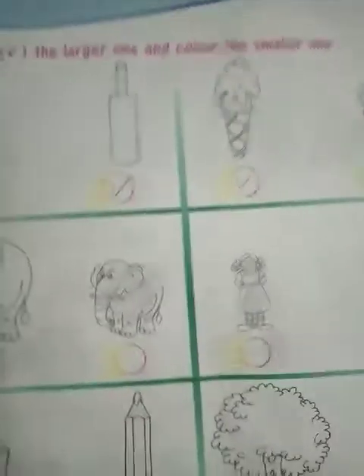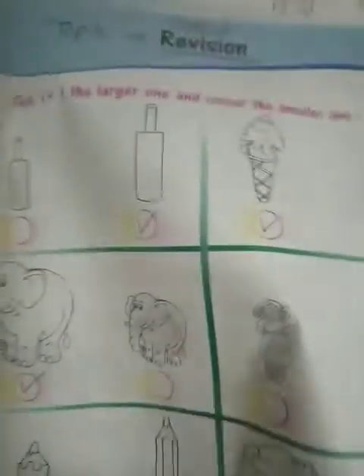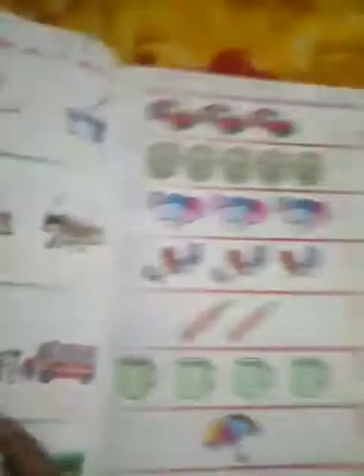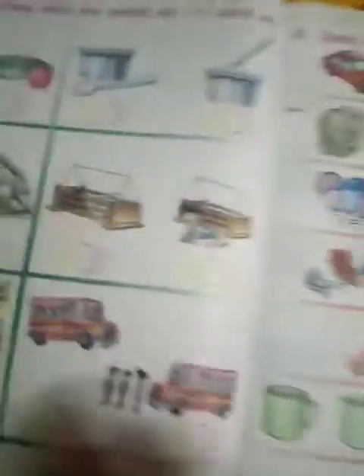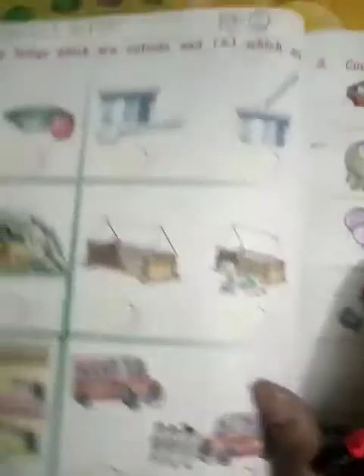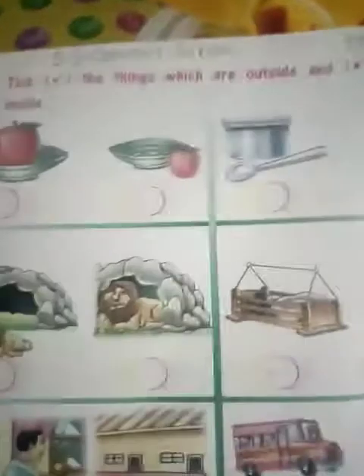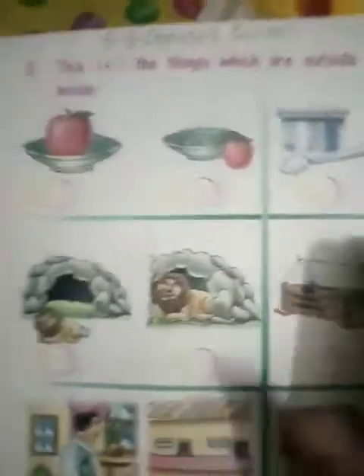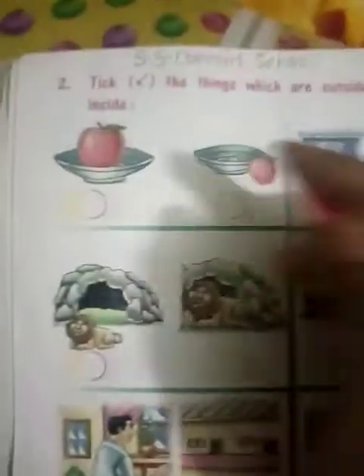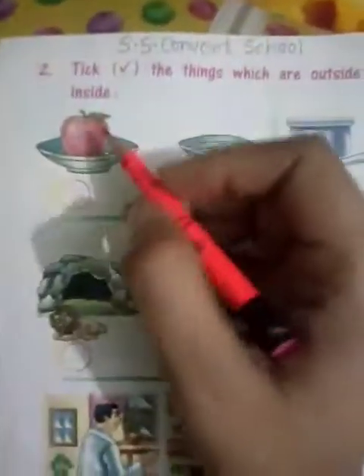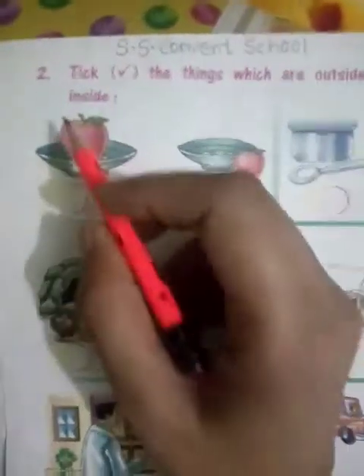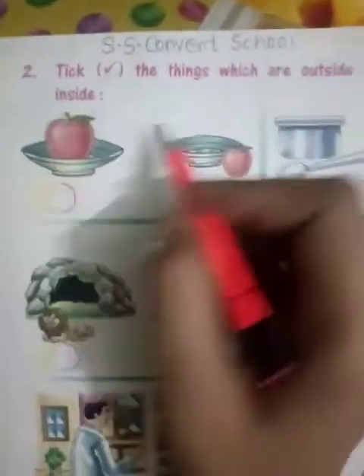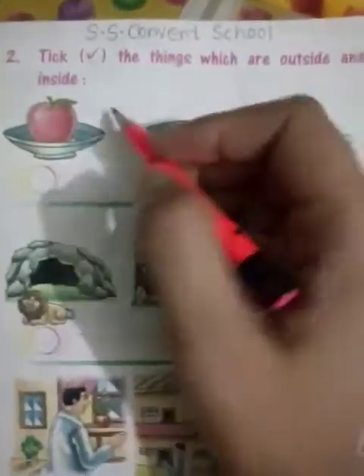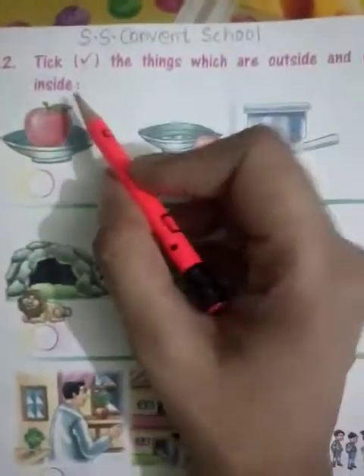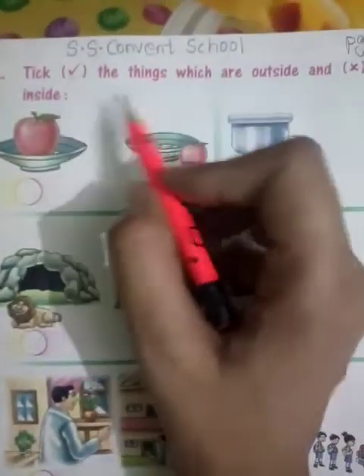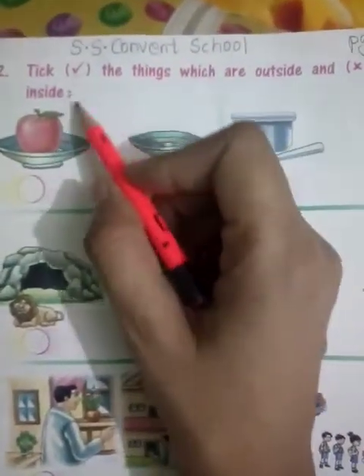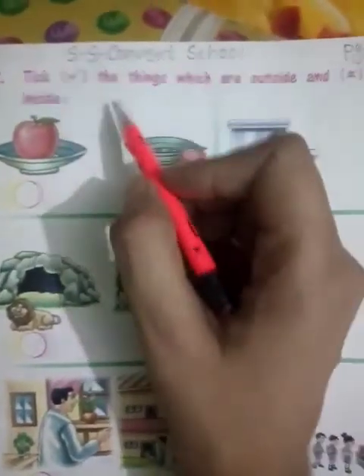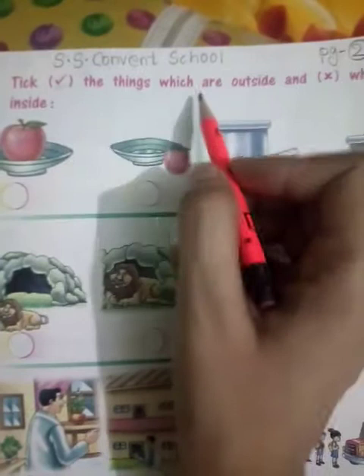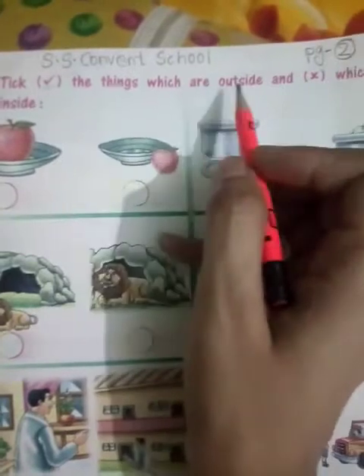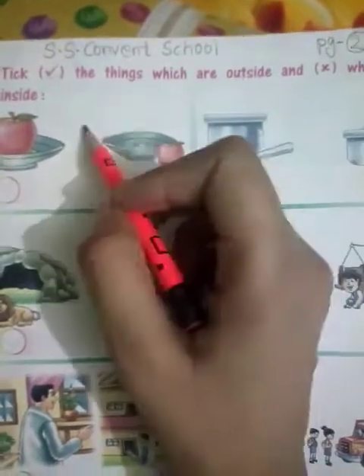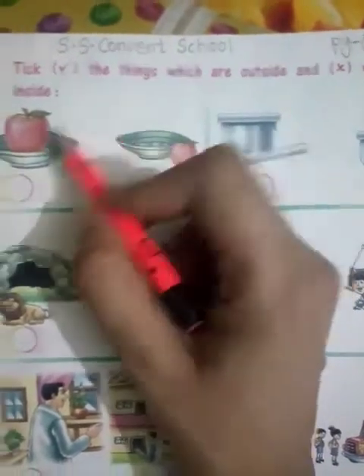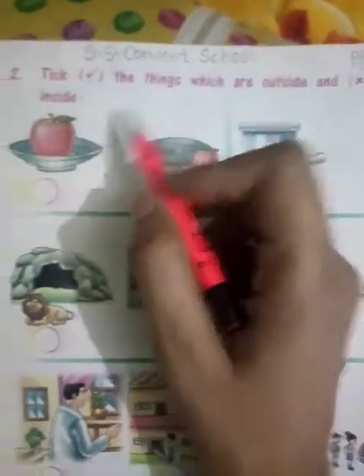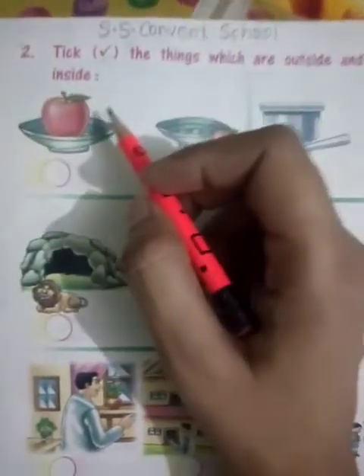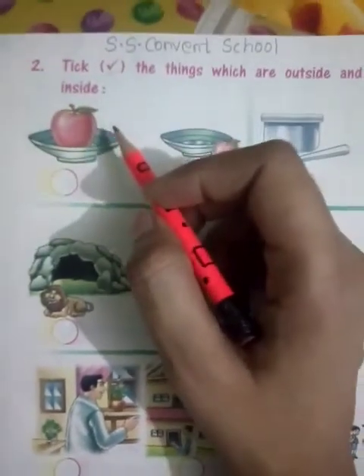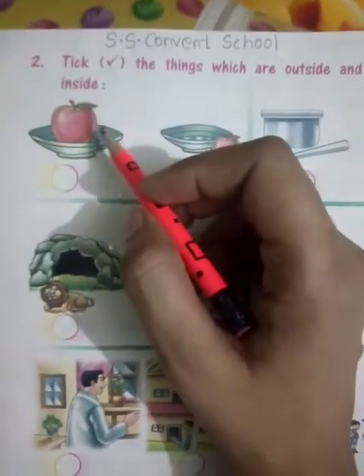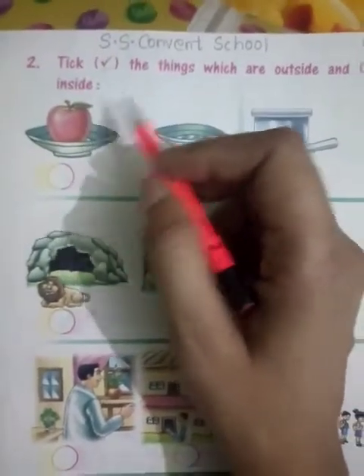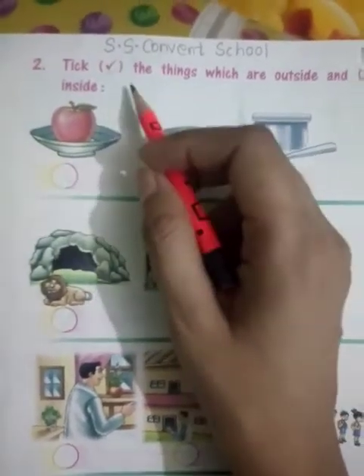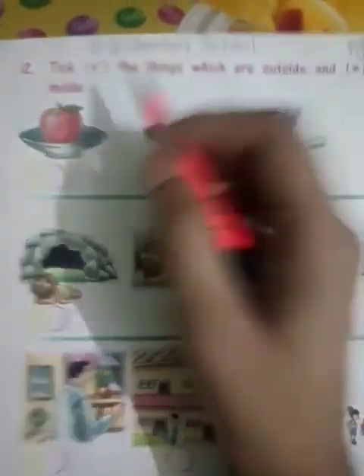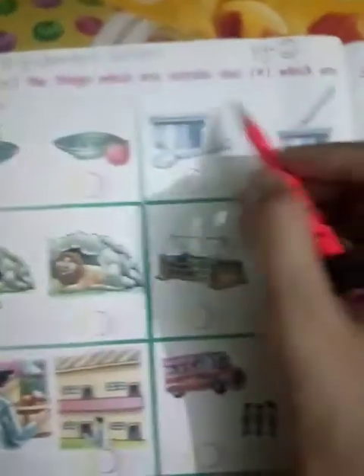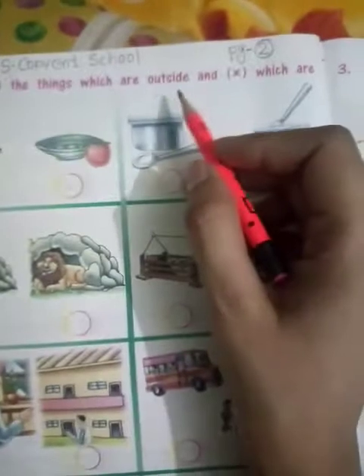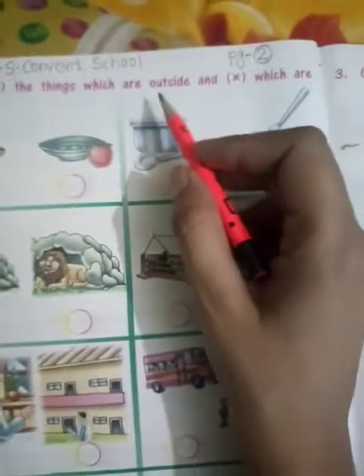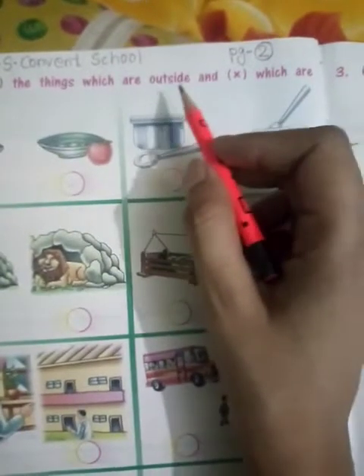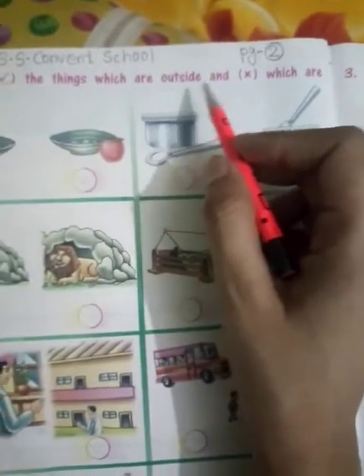Now turn the page. So here the next question is: tick right on the things which are outside. What do you want to do outside? What is outside?